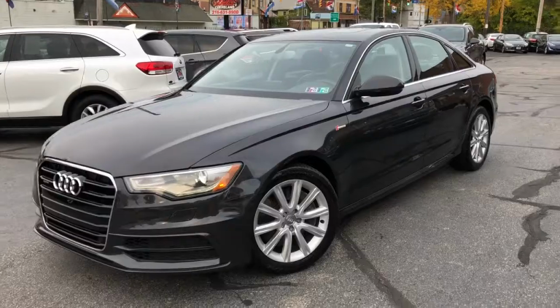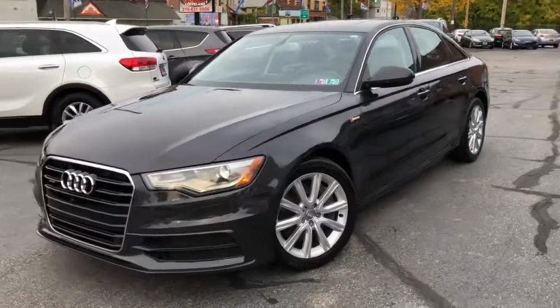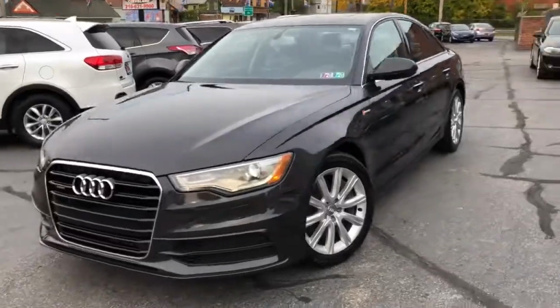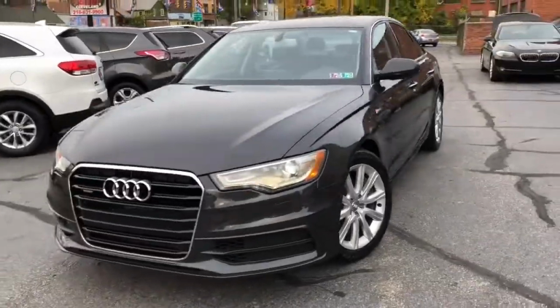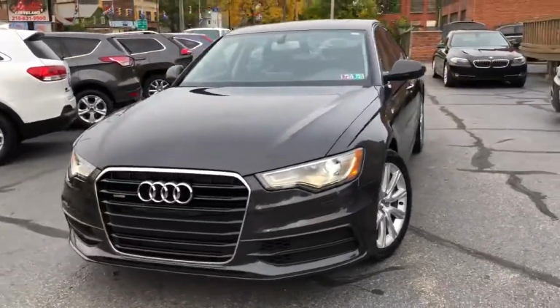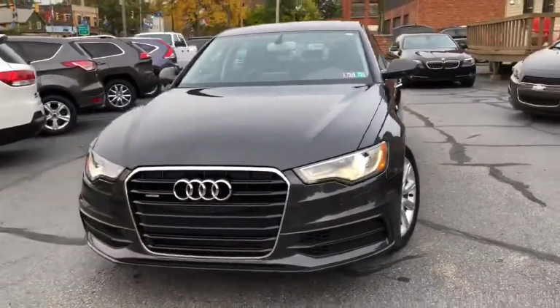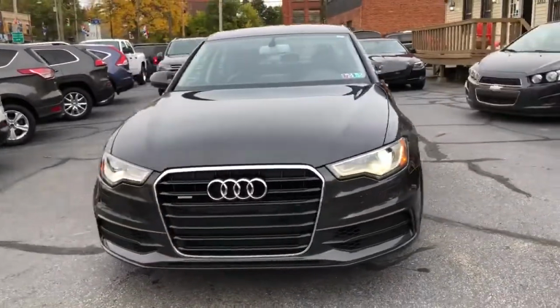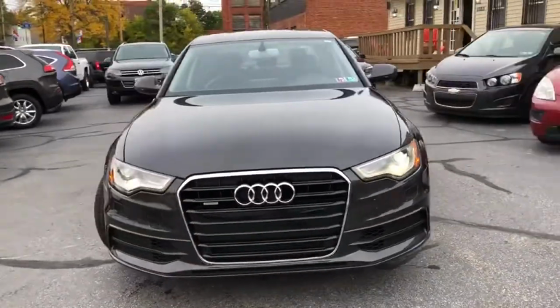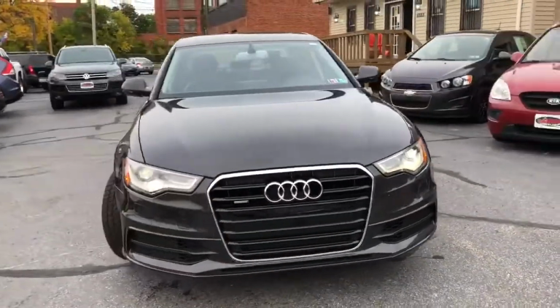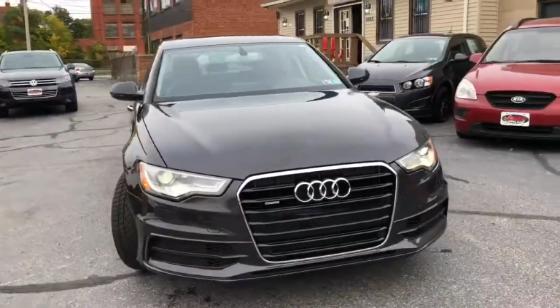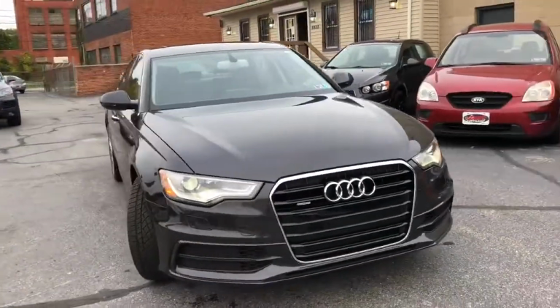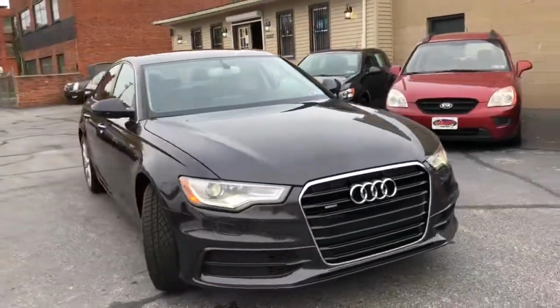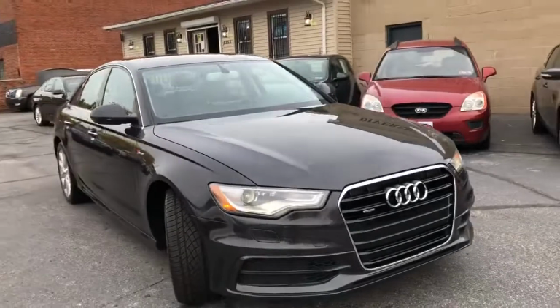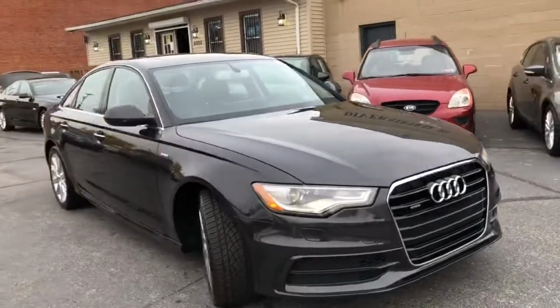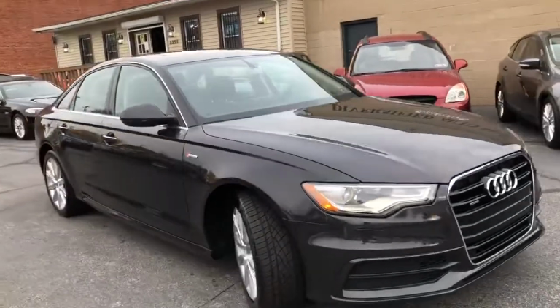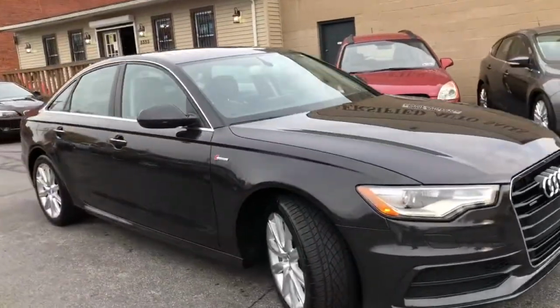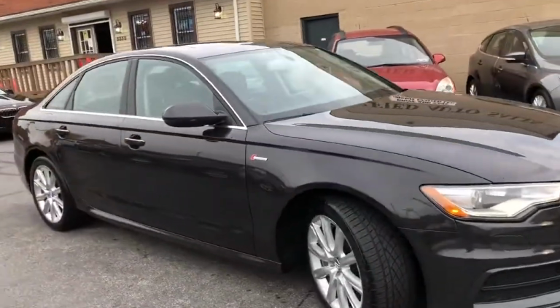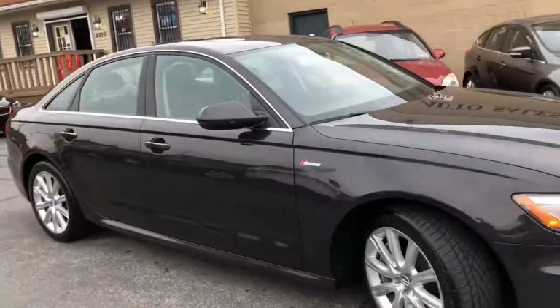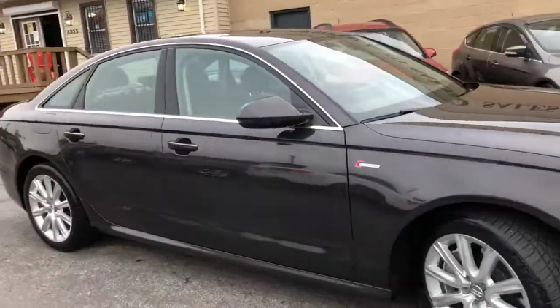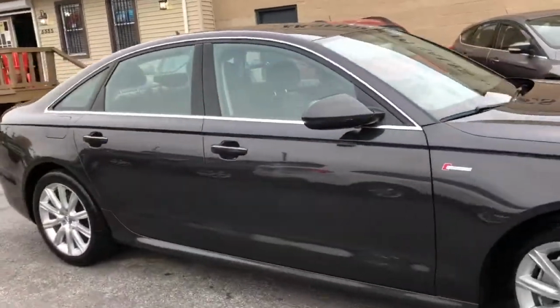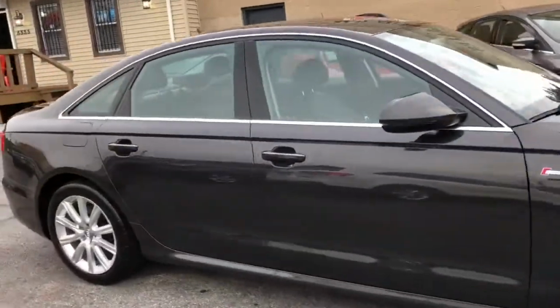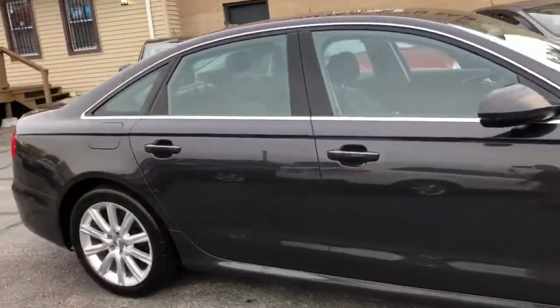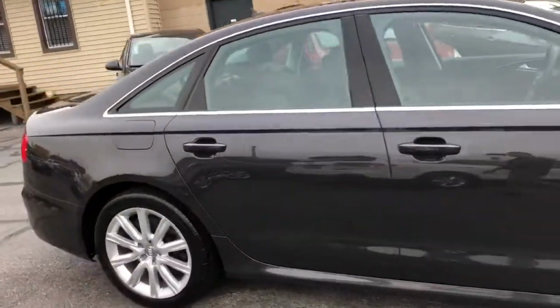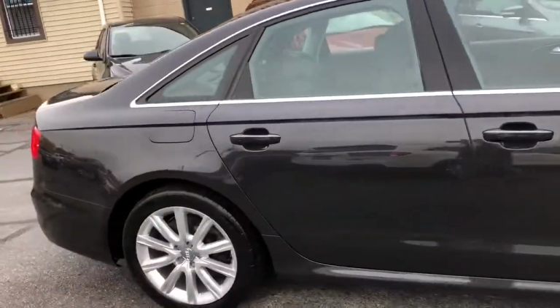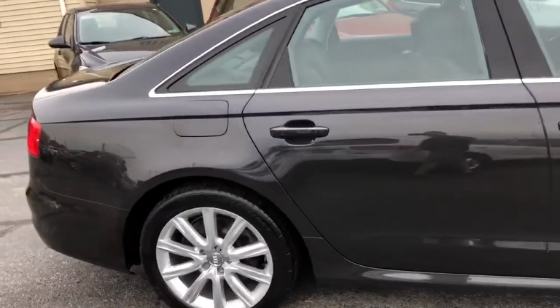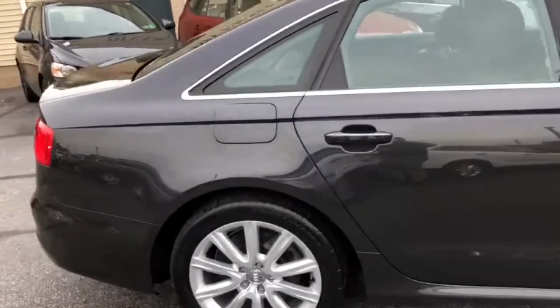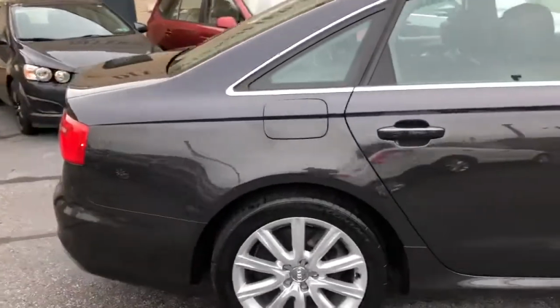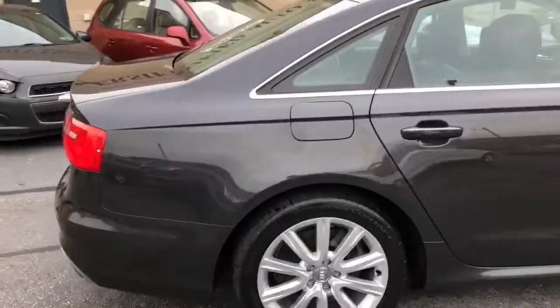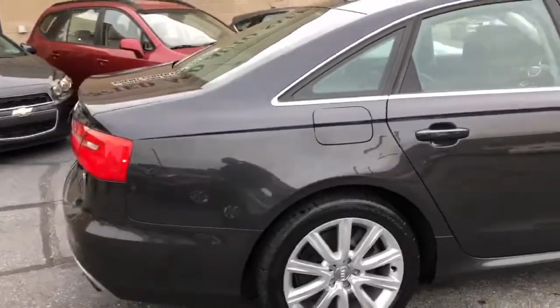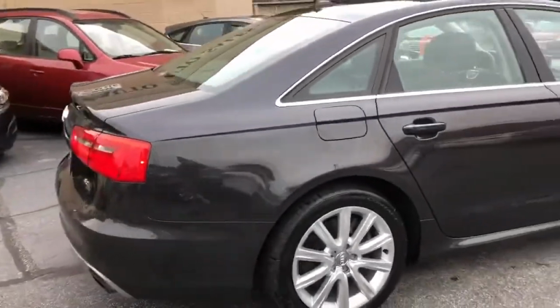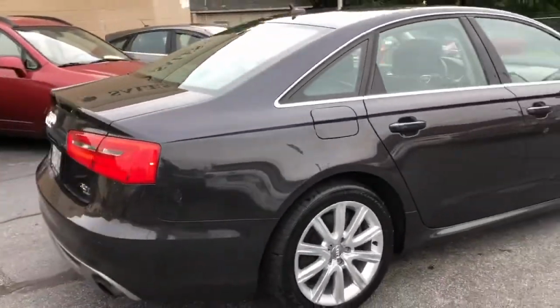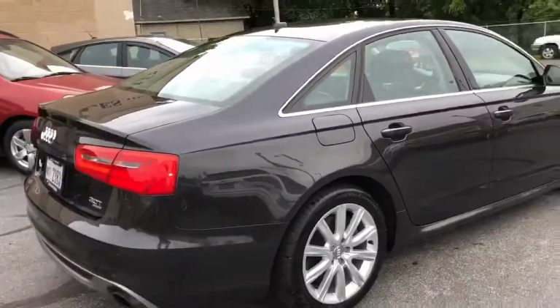Welcome back, folks. We got a 2012 Audi A6 Prestige Package, the top of the line, two-owner unit, absolutely perfect Carfax.